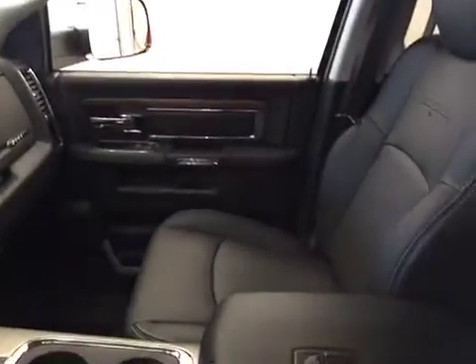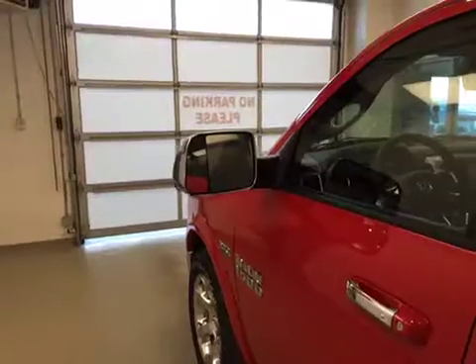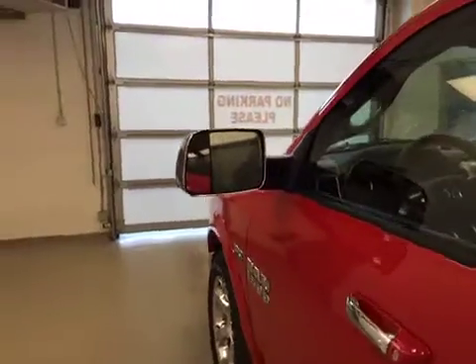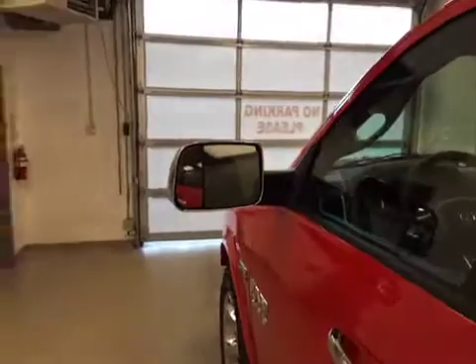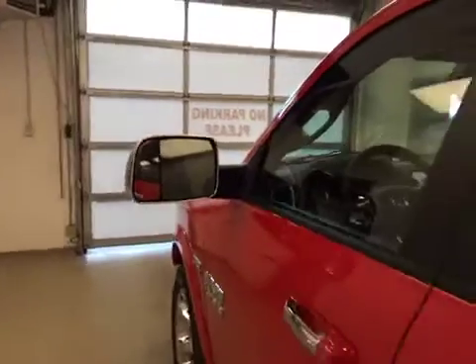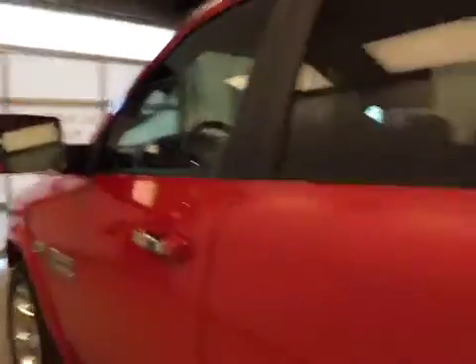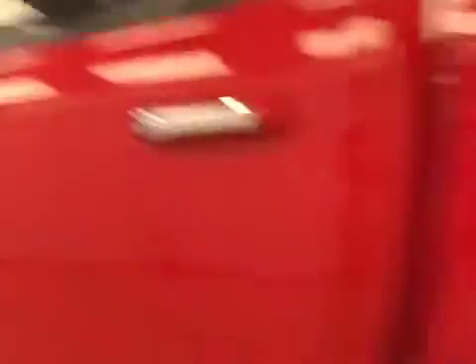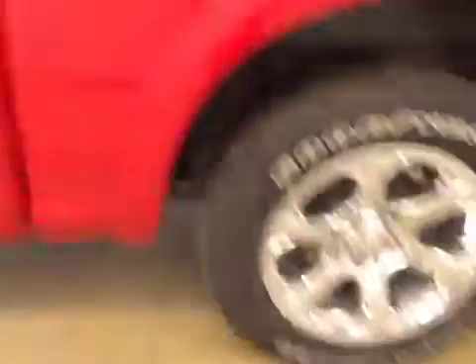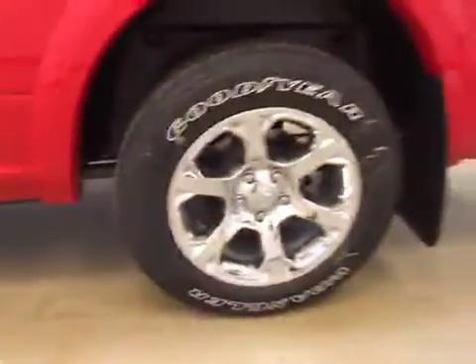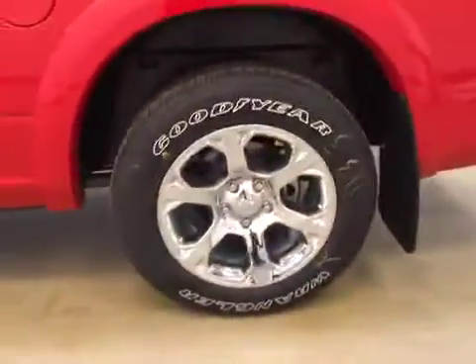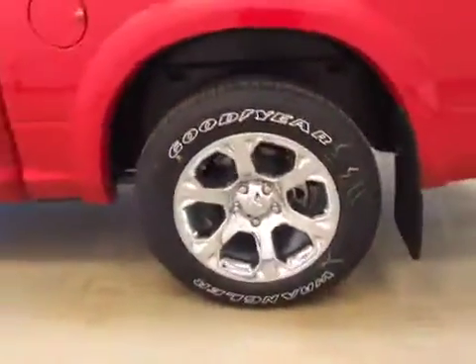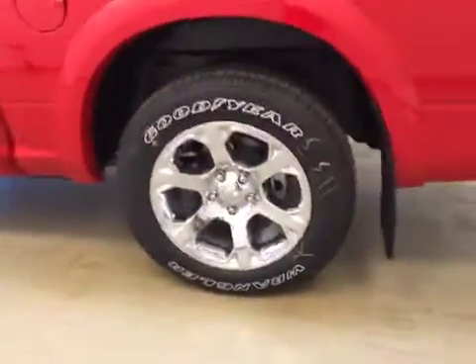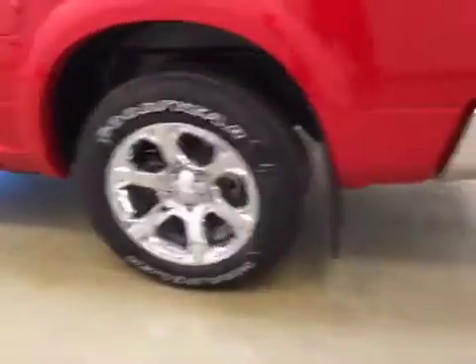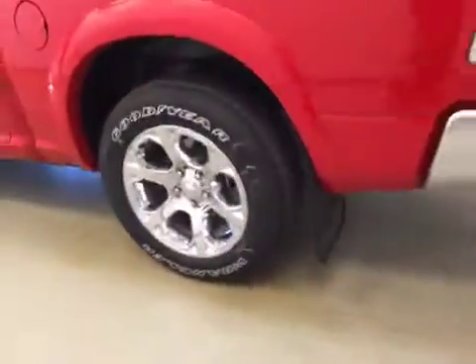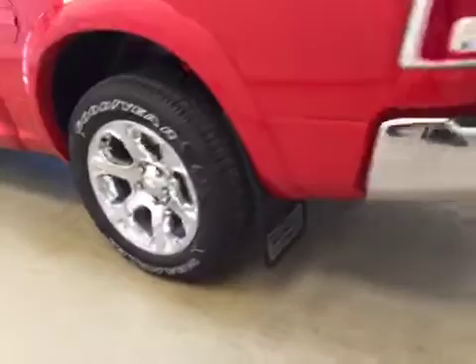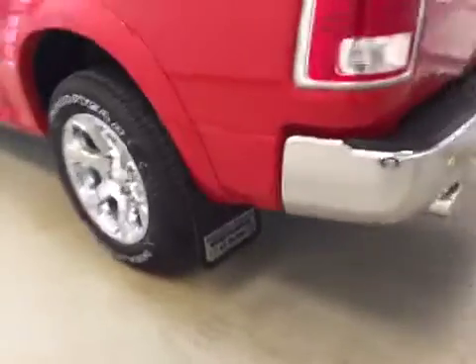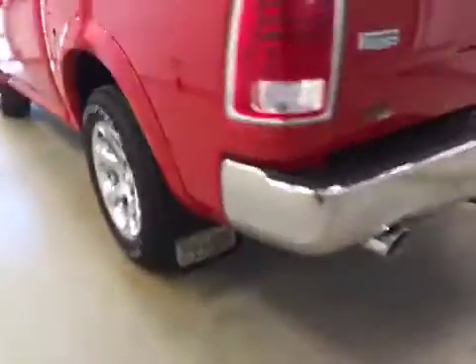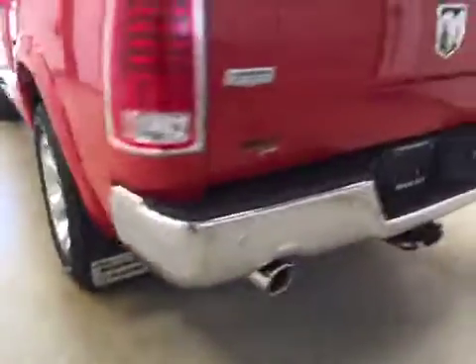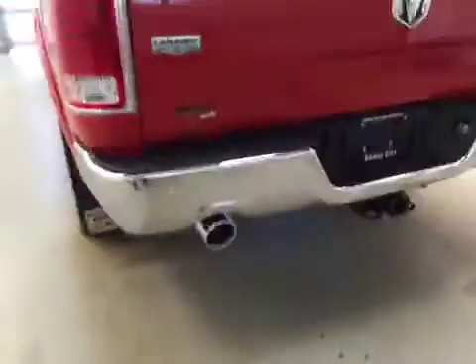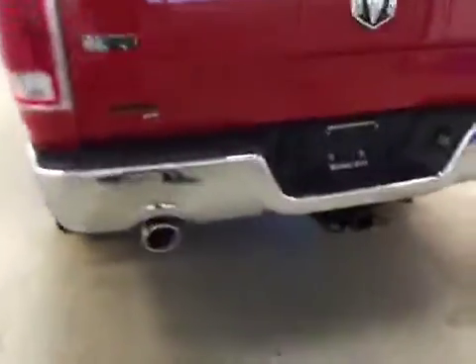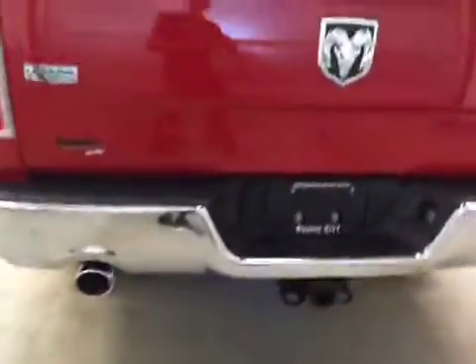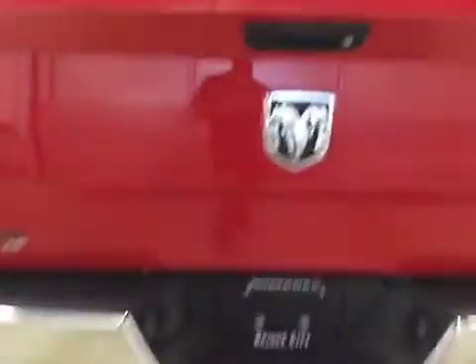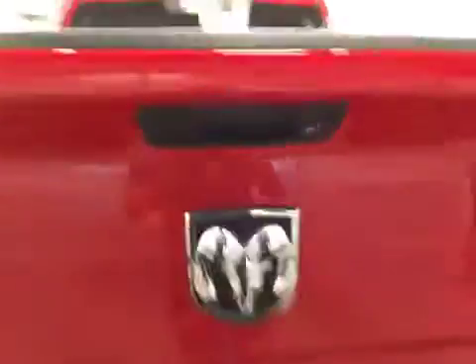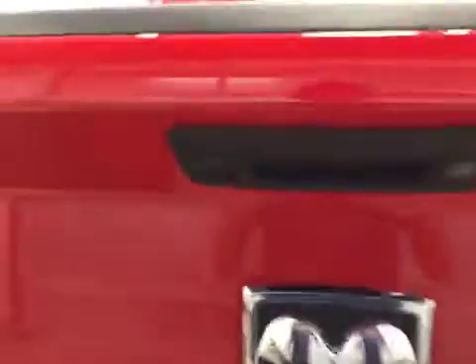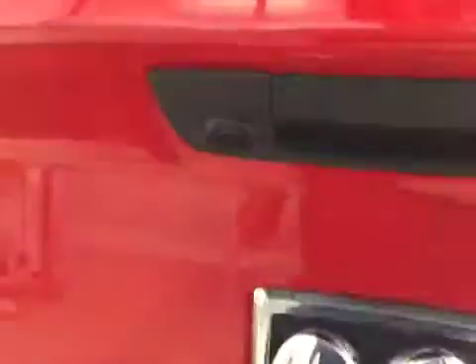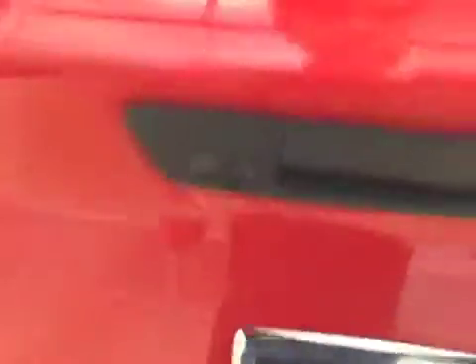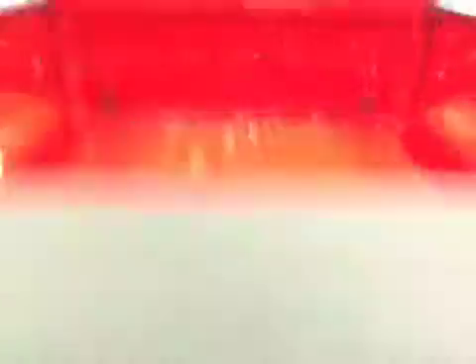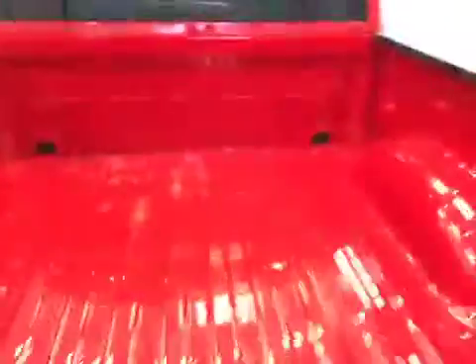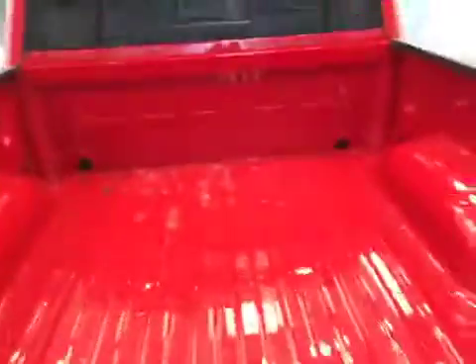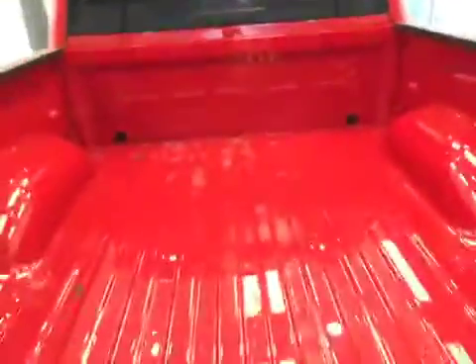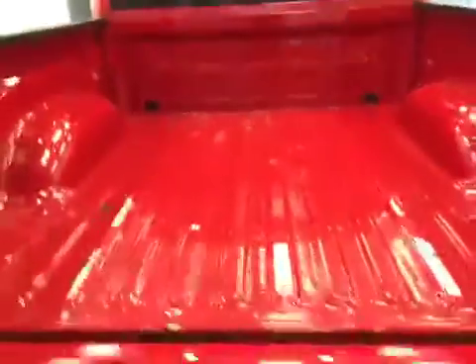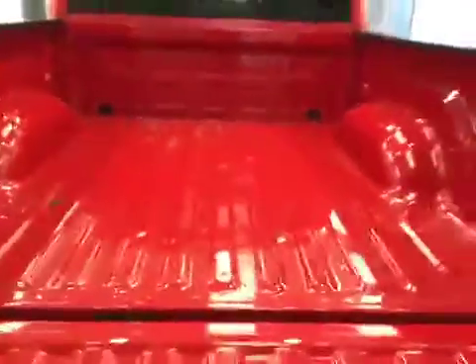This vehicle comes equipped with heated mirrors, 20-inch Dodge rims, mud flaps, rear parking assist, rear backup camera, and a place to store all your cargo.